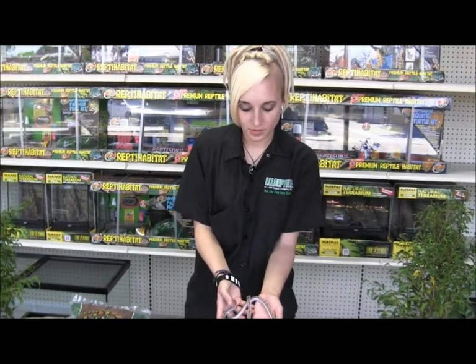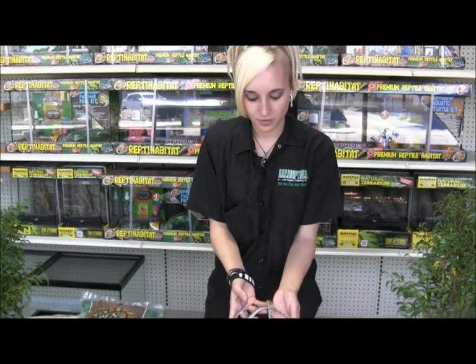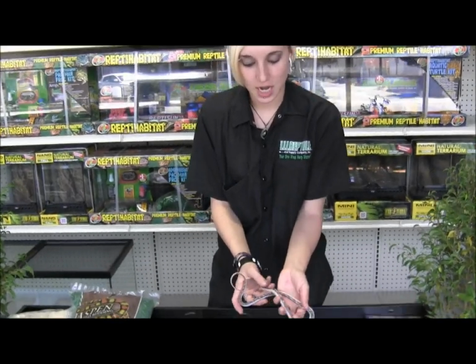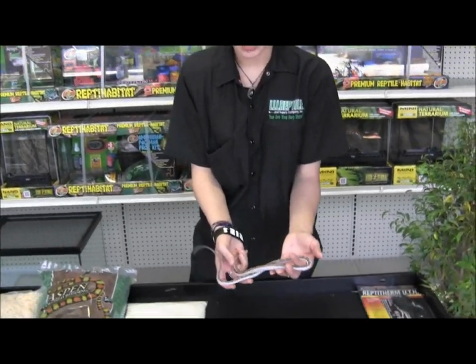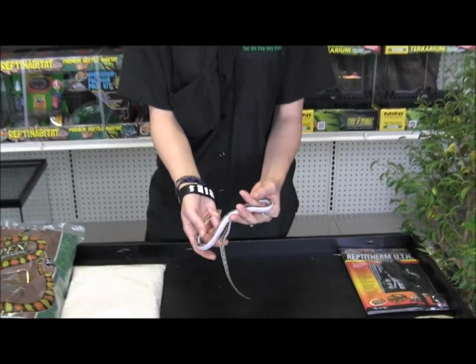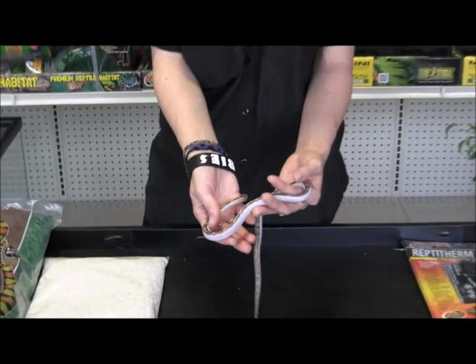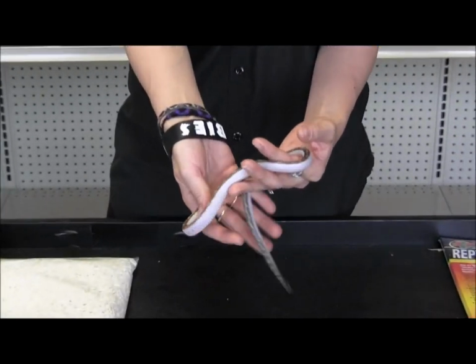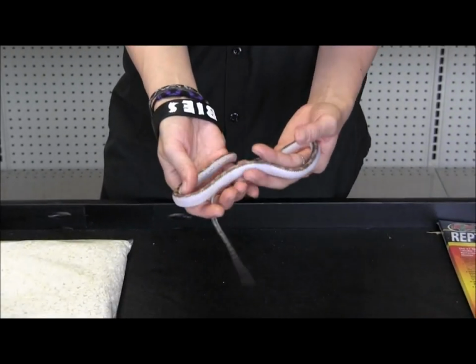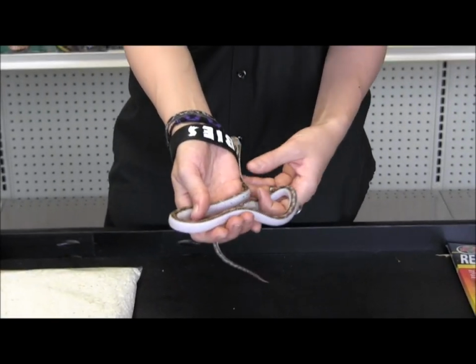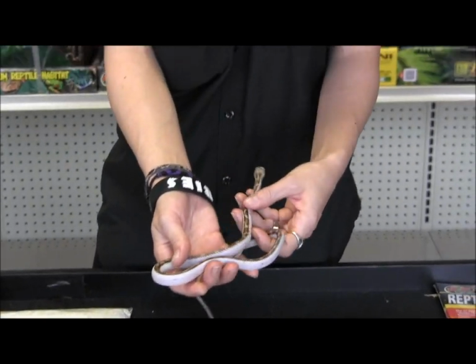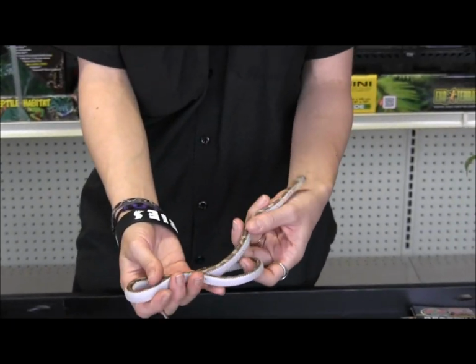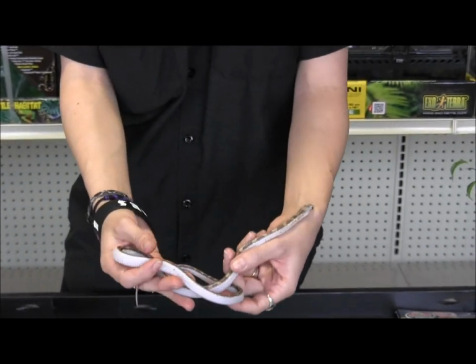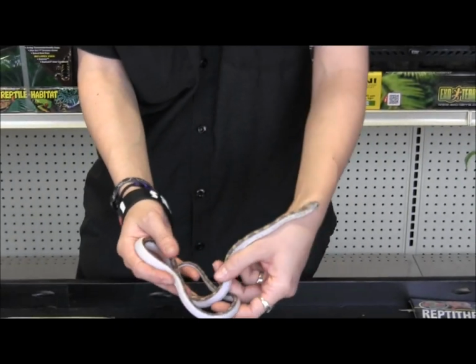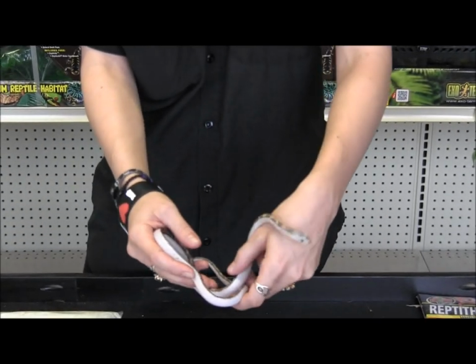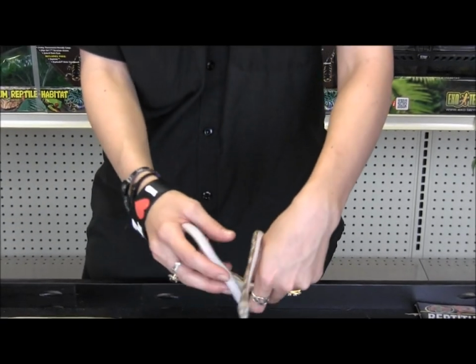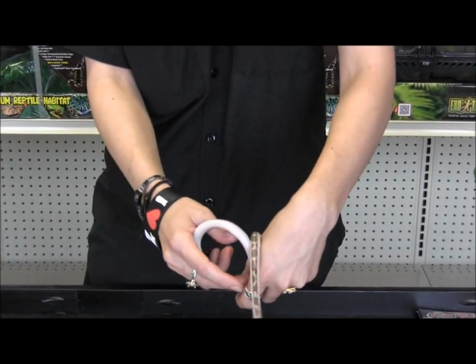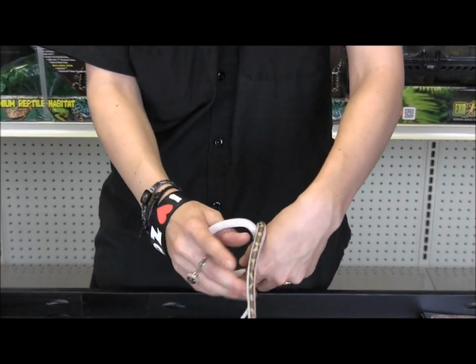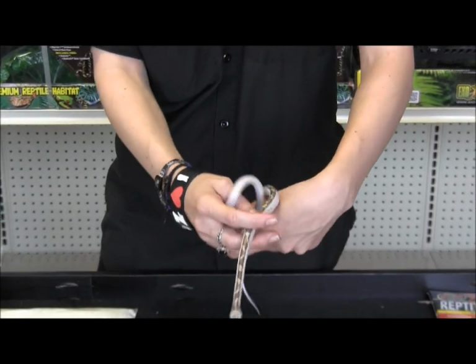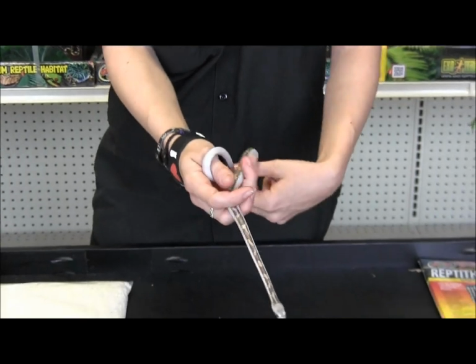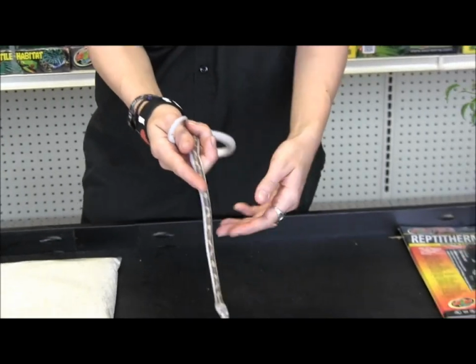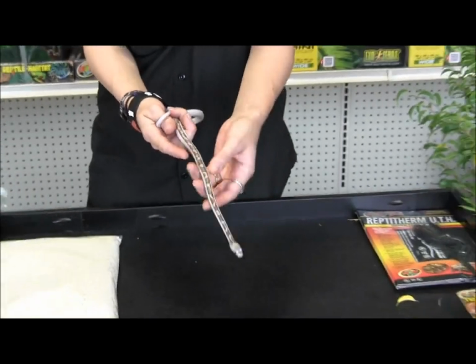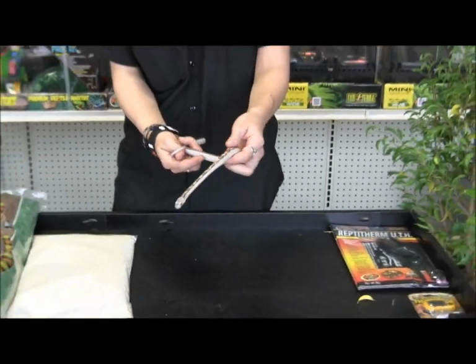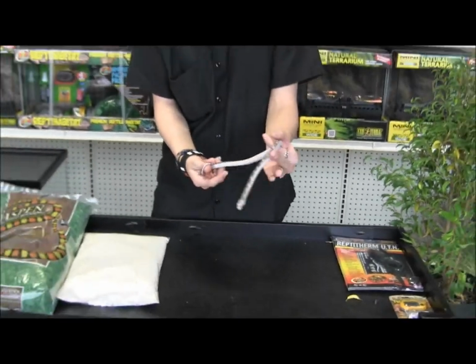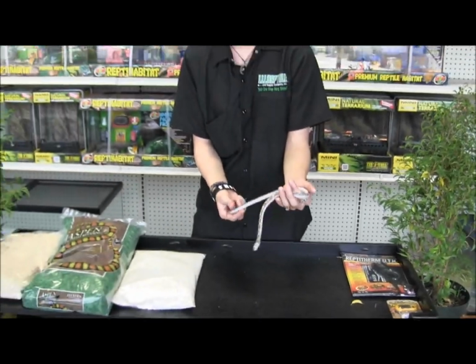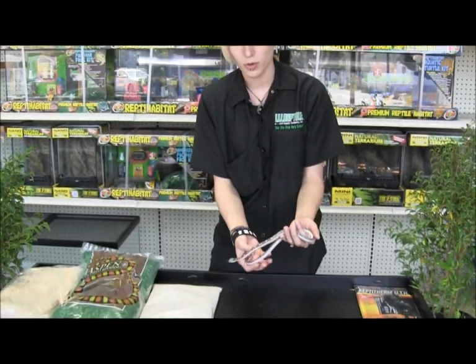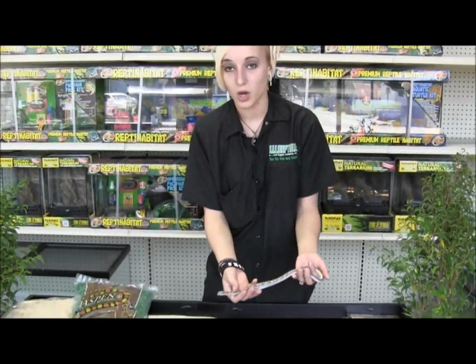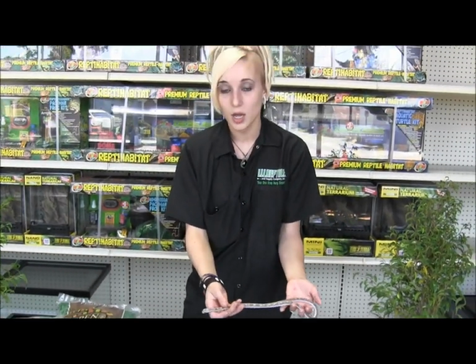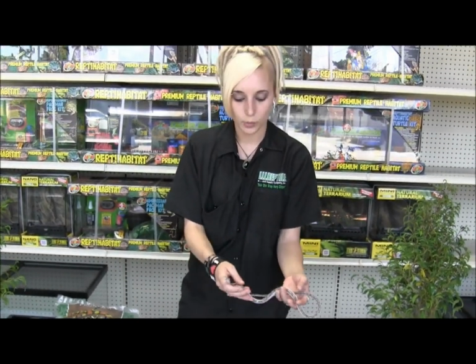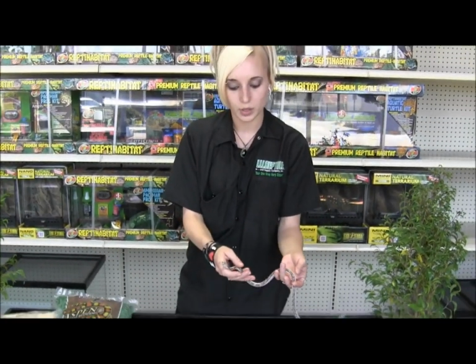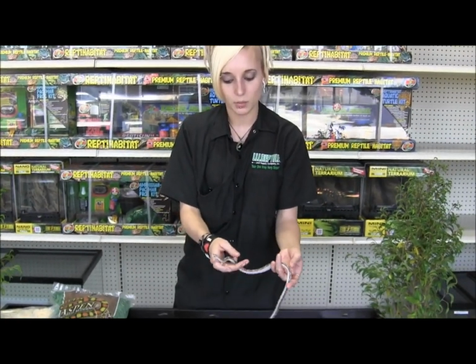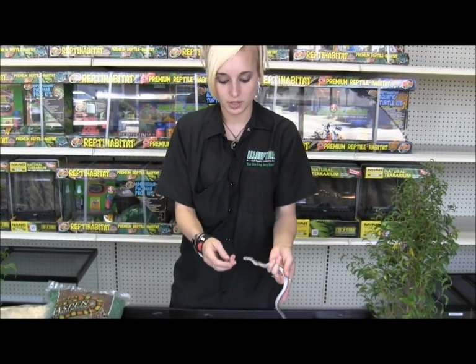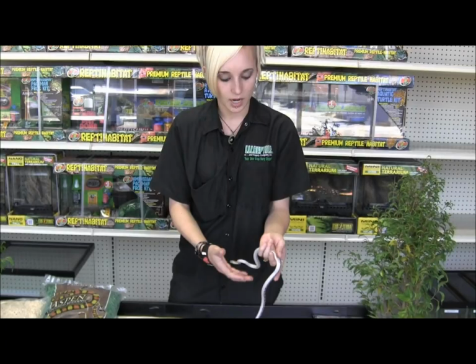These guys are feeding on large fuzzies, almost hoppers right now. The cool thing about these guys is that they're not really picky eaters, so you can give them either live or frozen thawed — works really well with these guys.